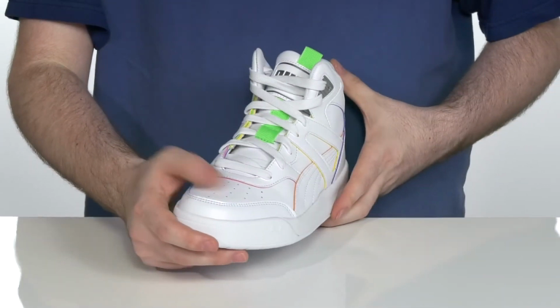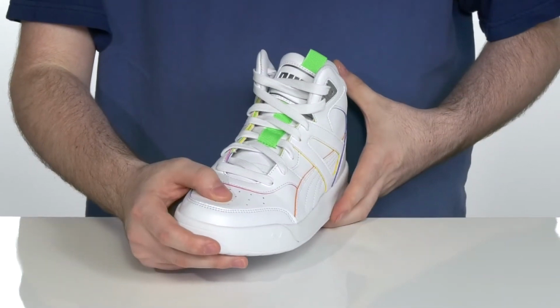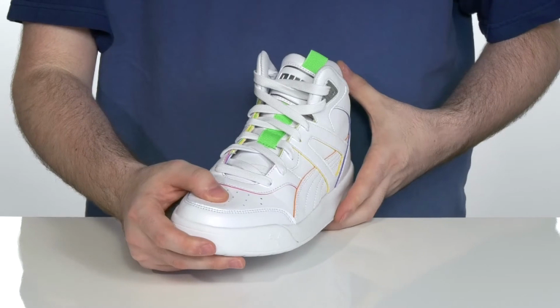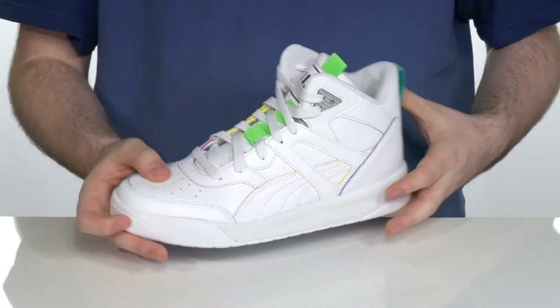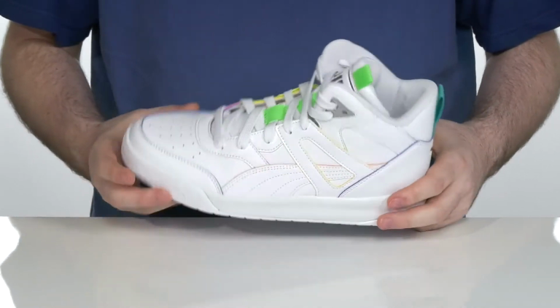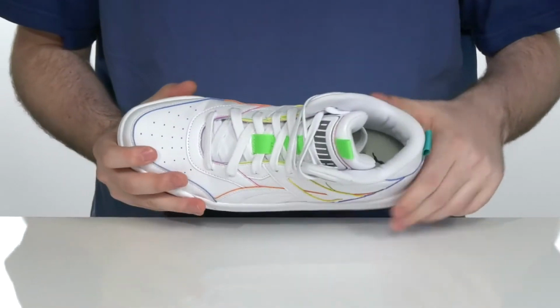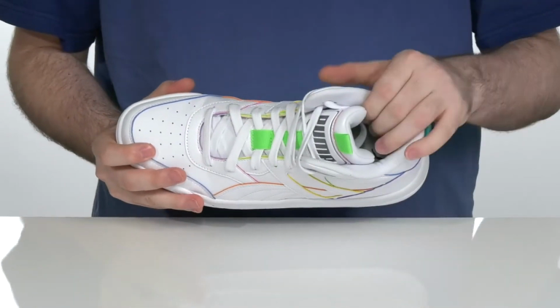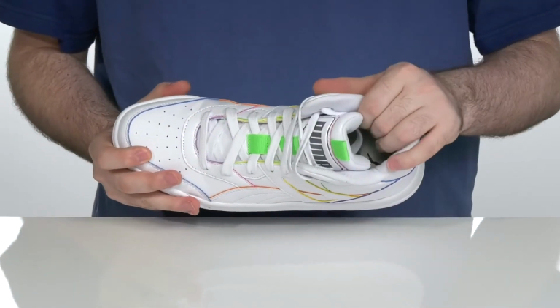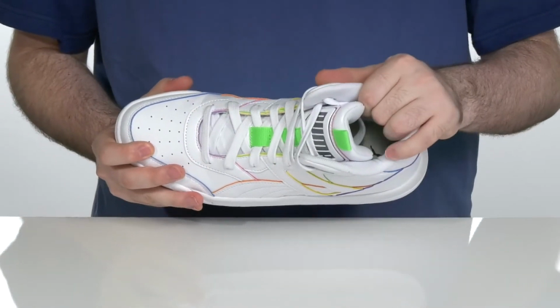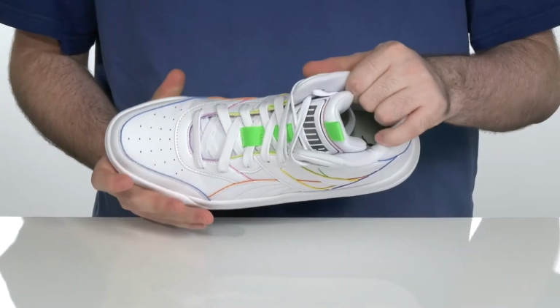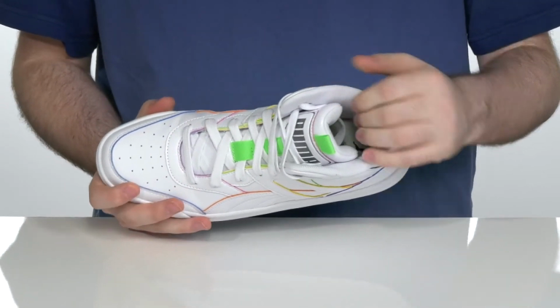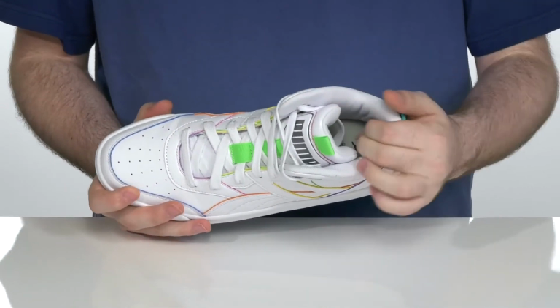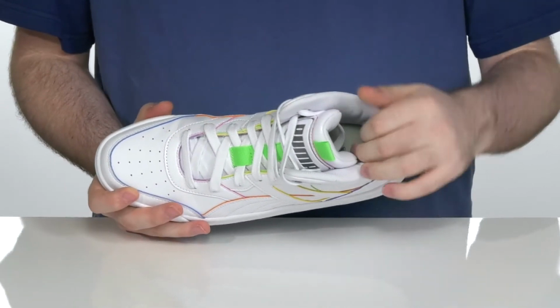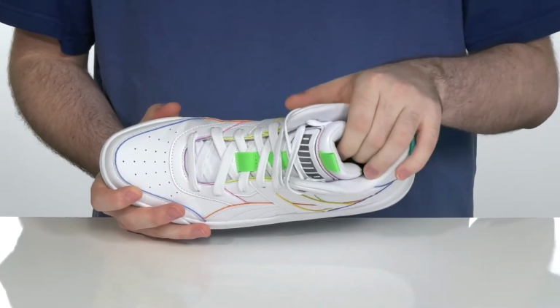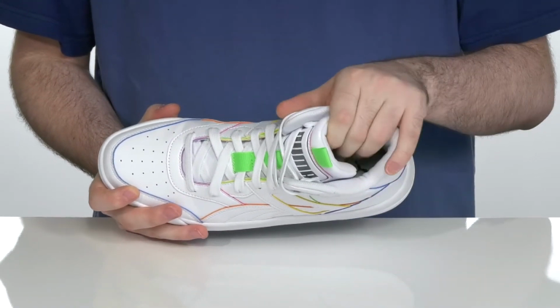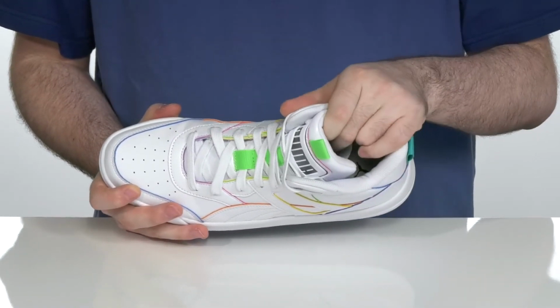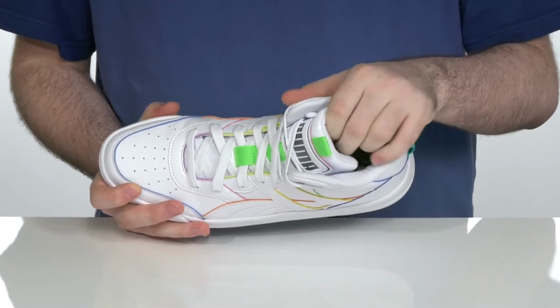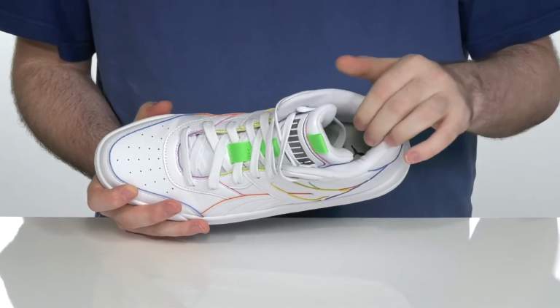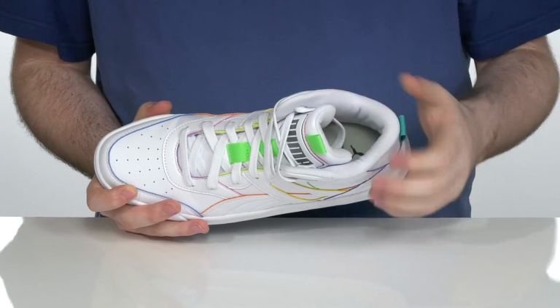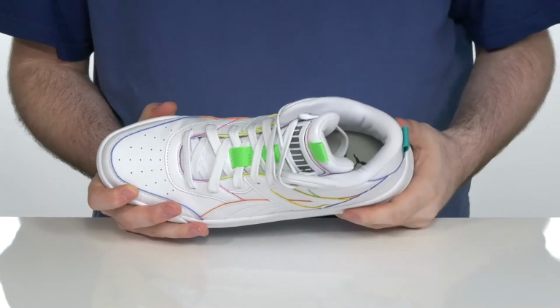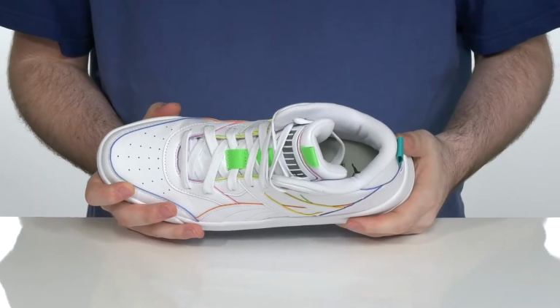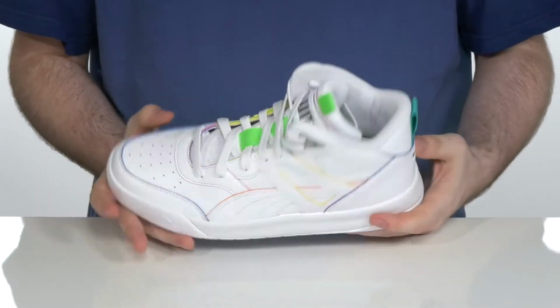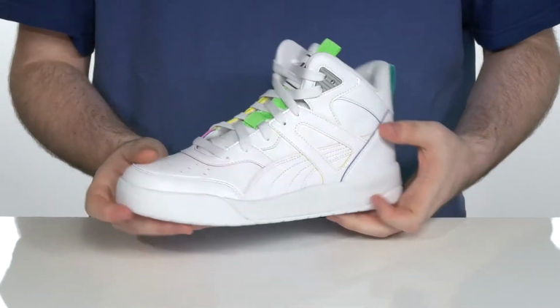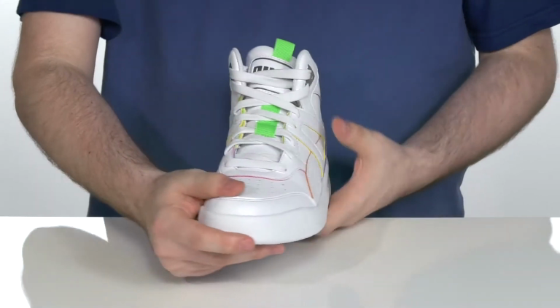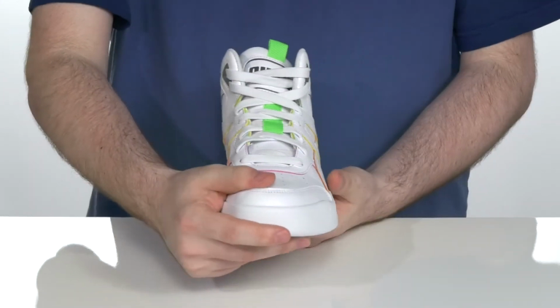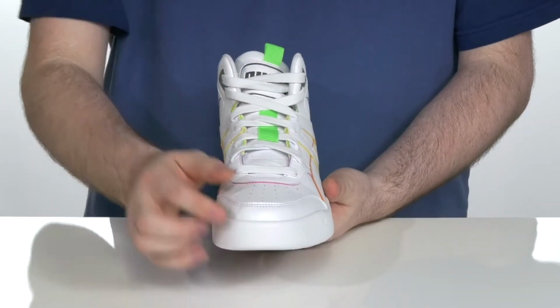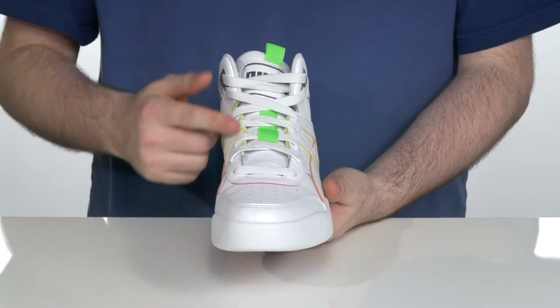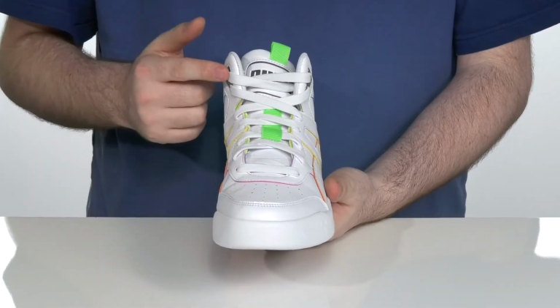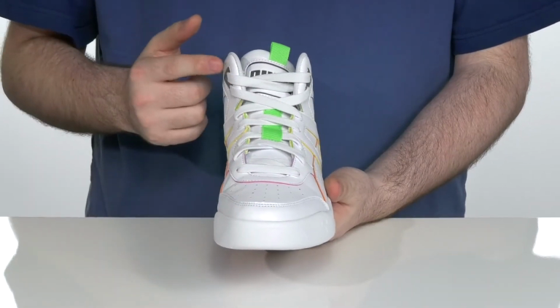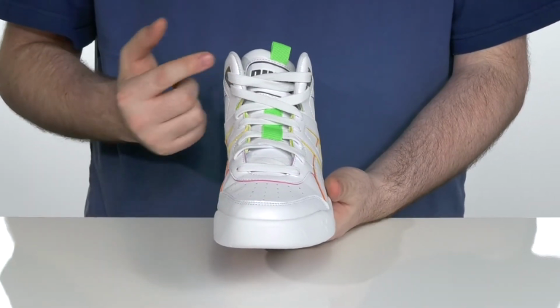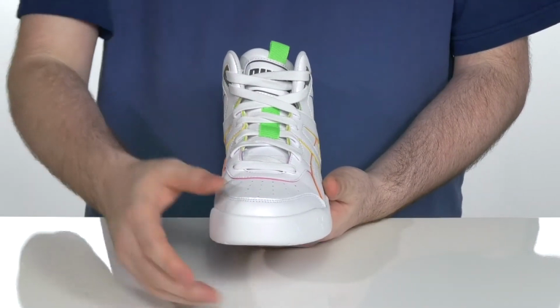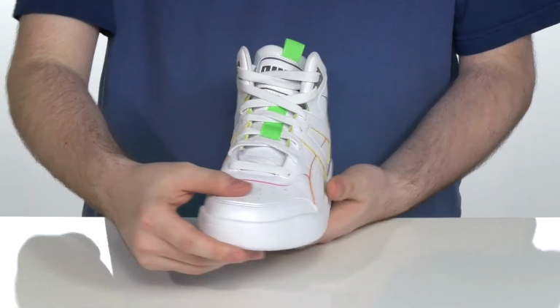It has perforation on the toe to make sure that the inside textile is super breathable, using plenty of padding on the collar and the tongue for a lockdown fit. It has an easy lace-up system so you can throw this on and off.